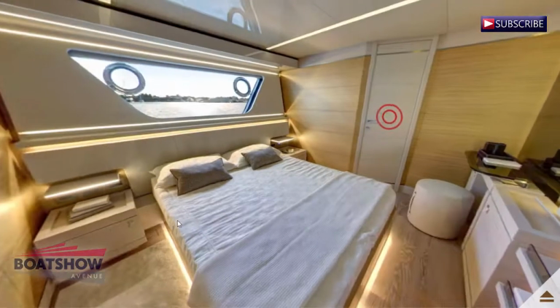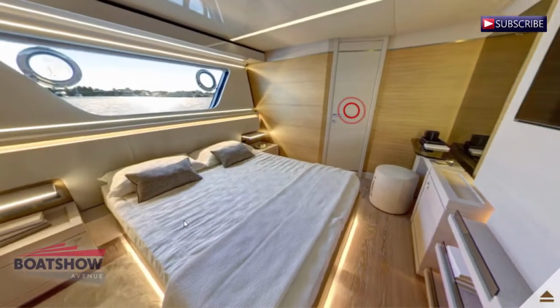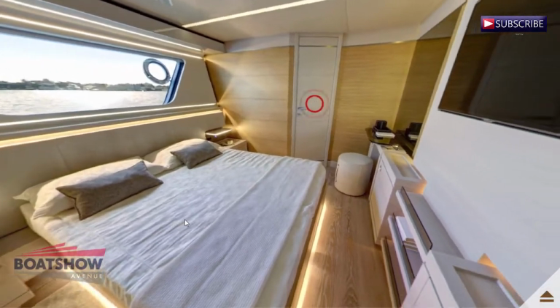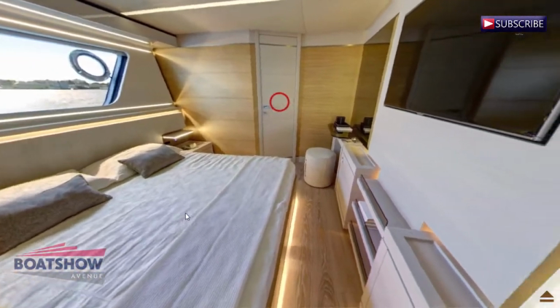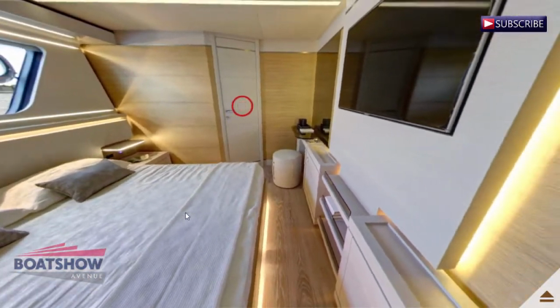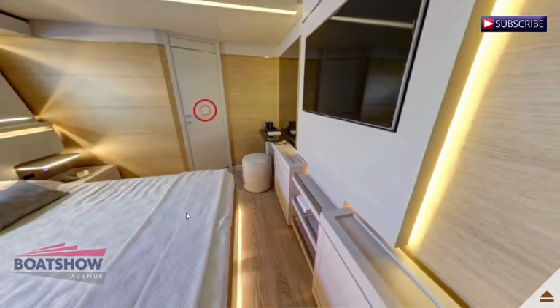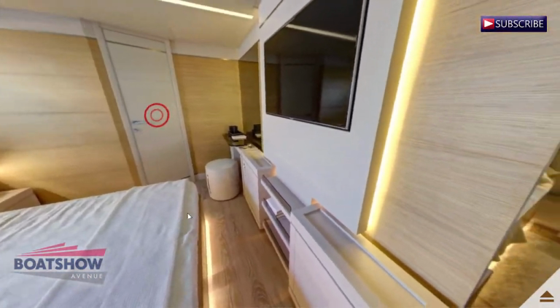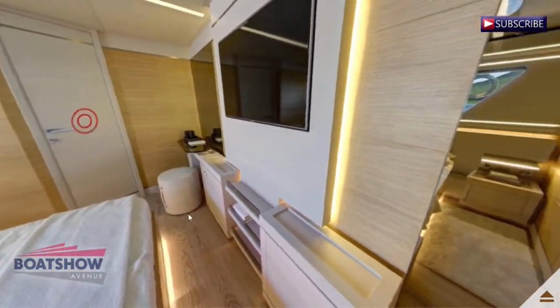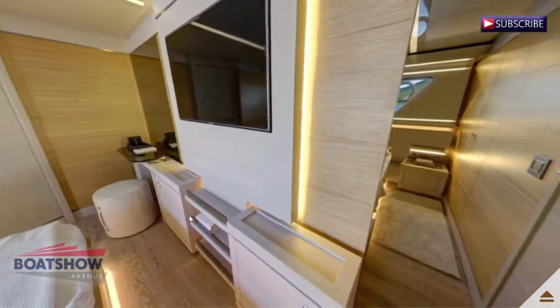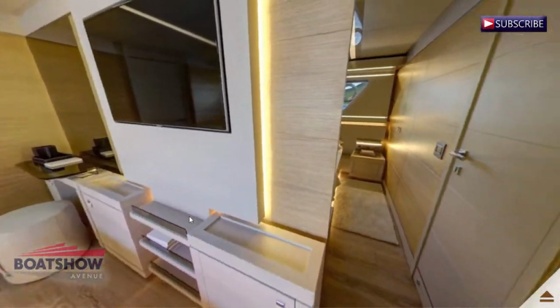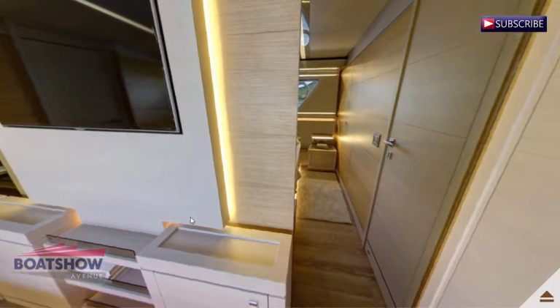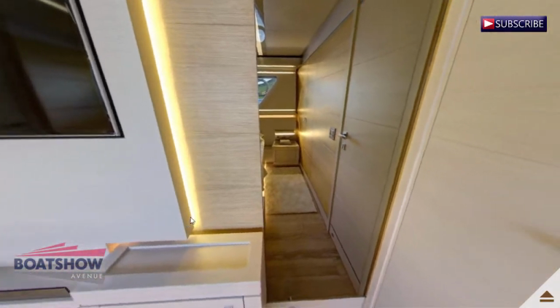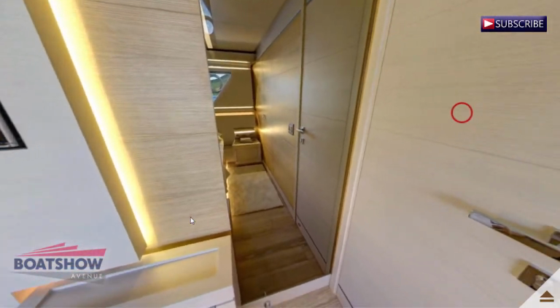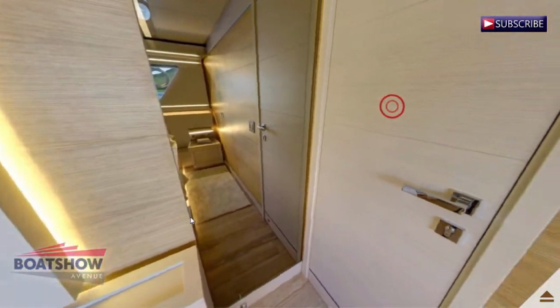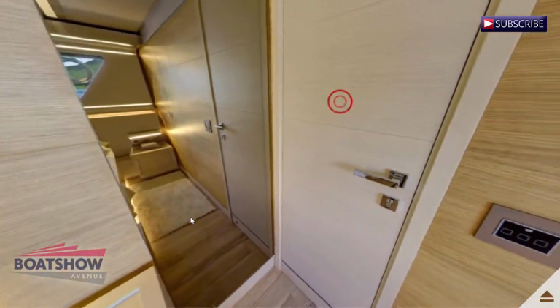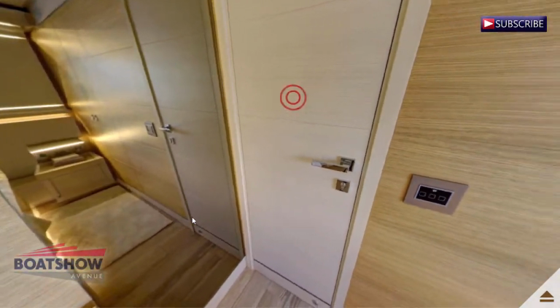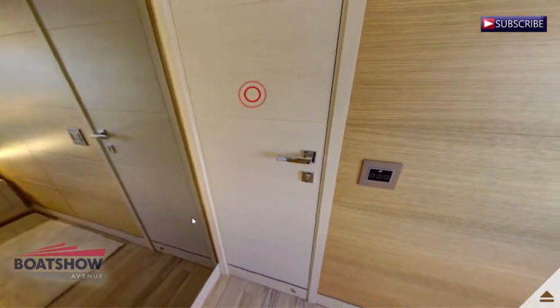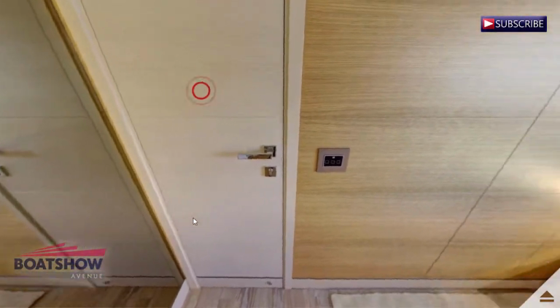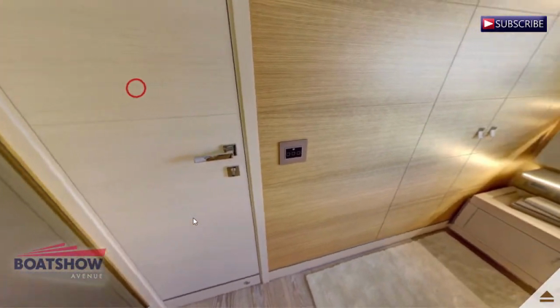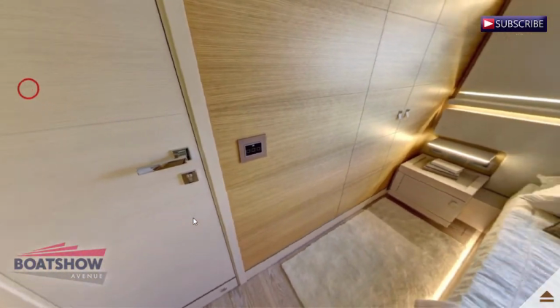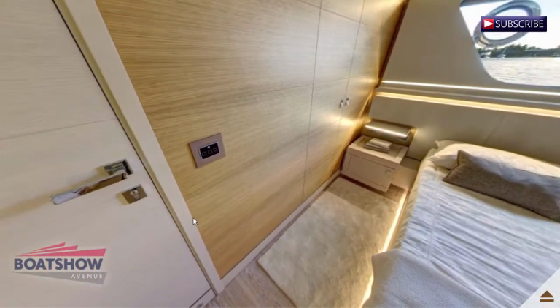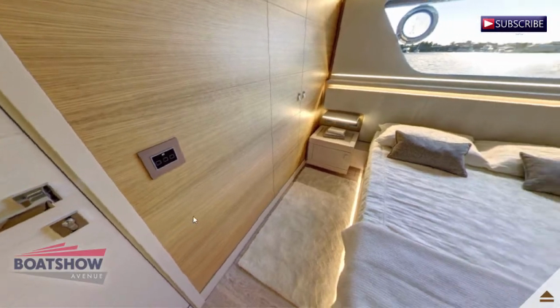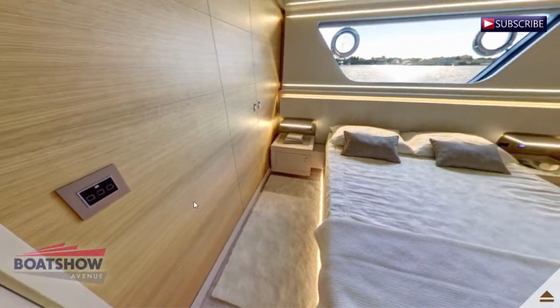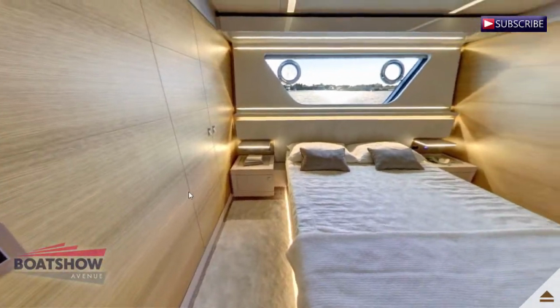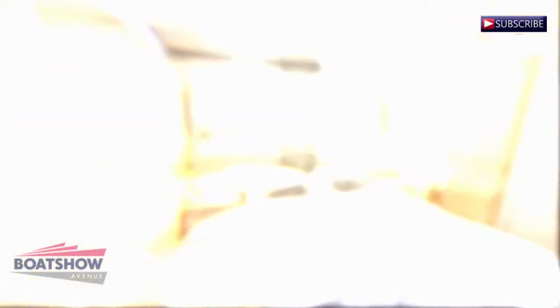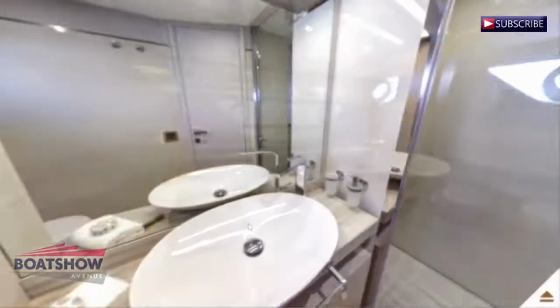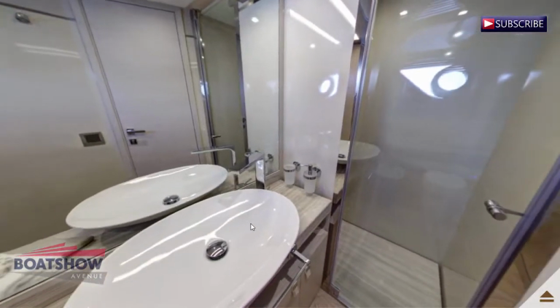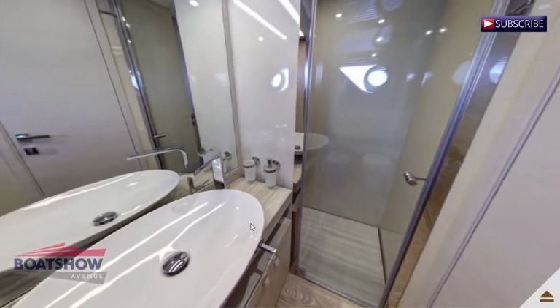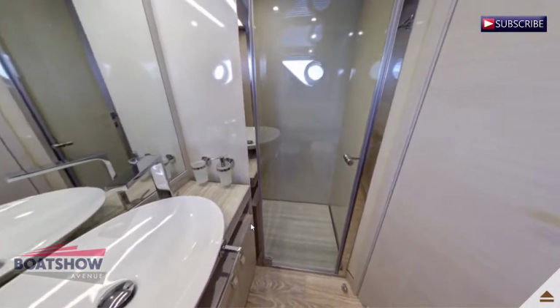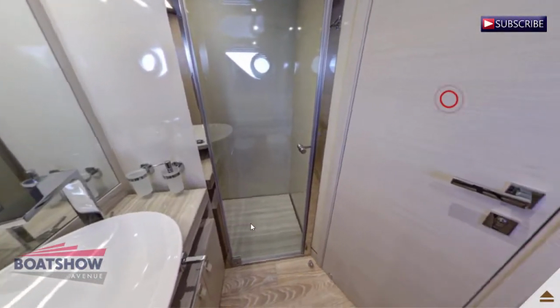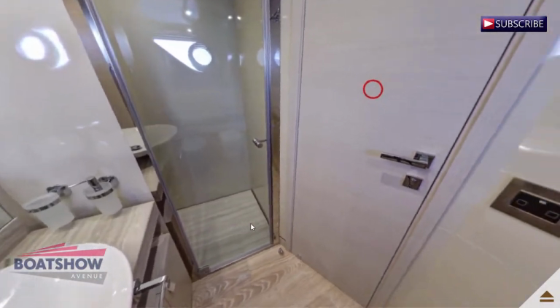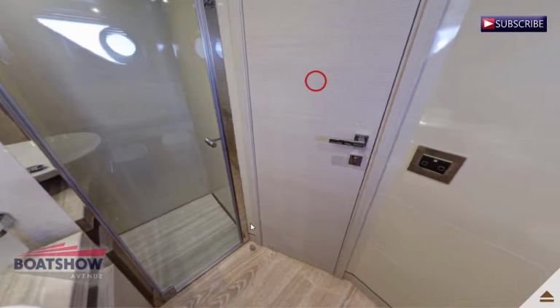We are now entering the aft starboard guest cabin. Here we have the aft starboard guest head.